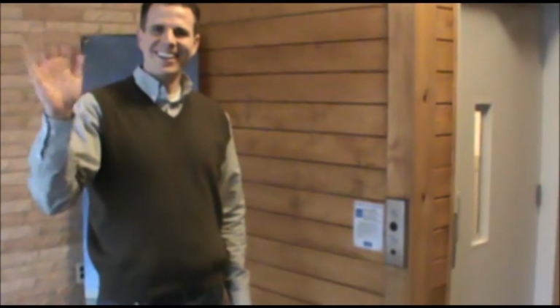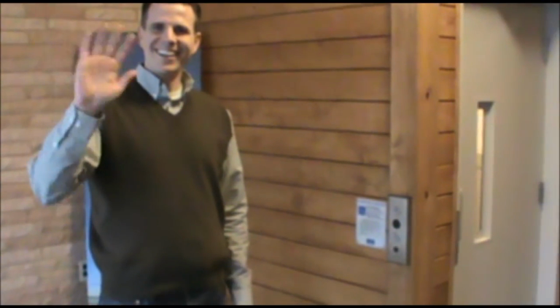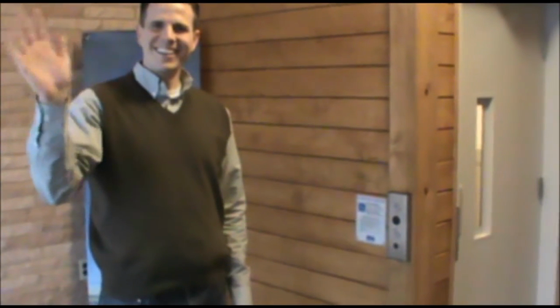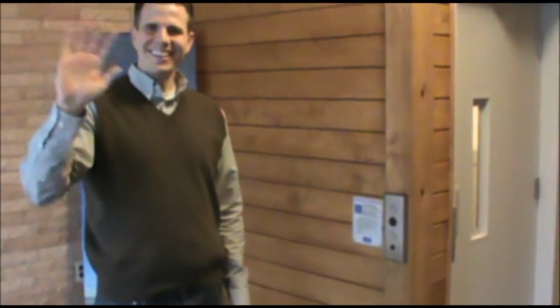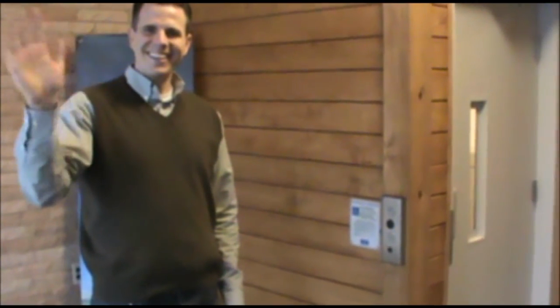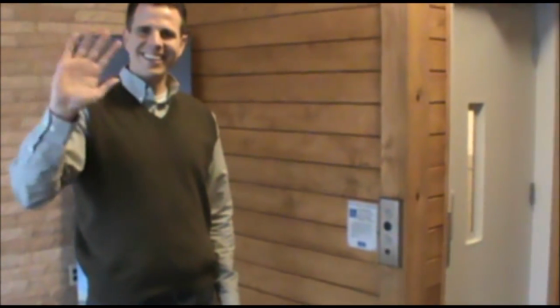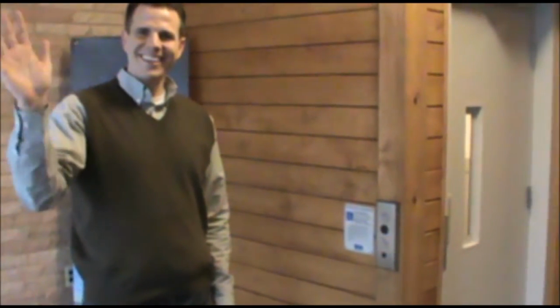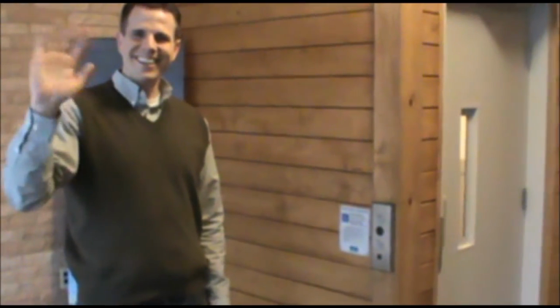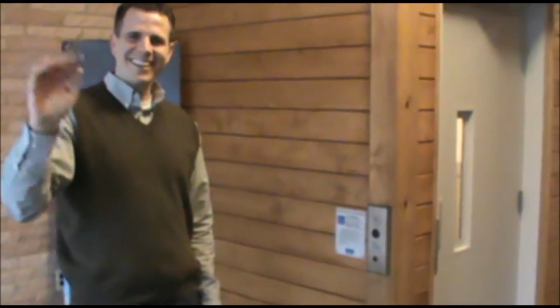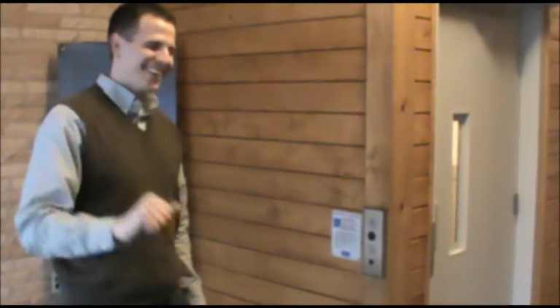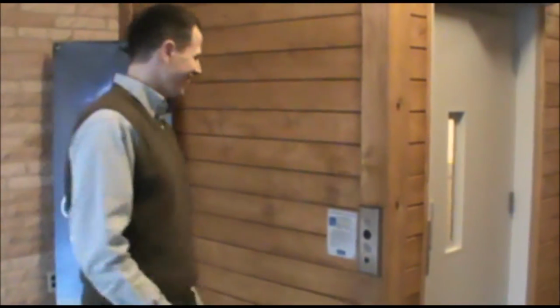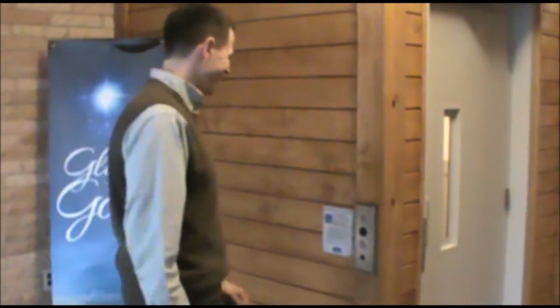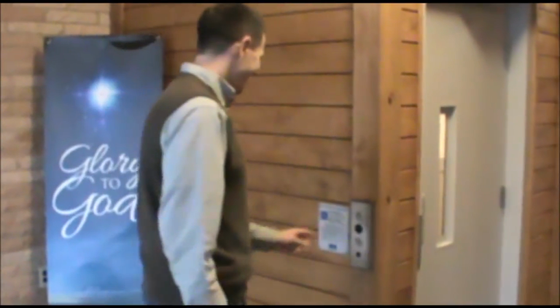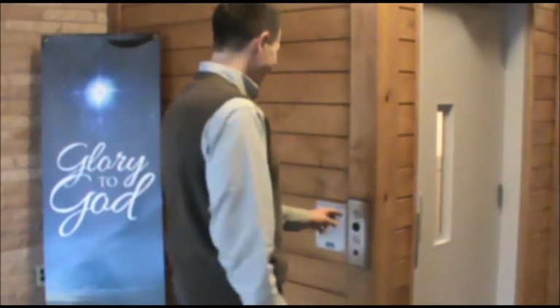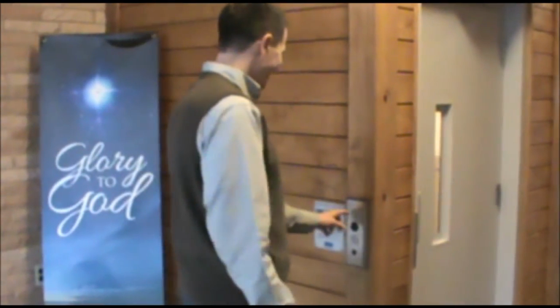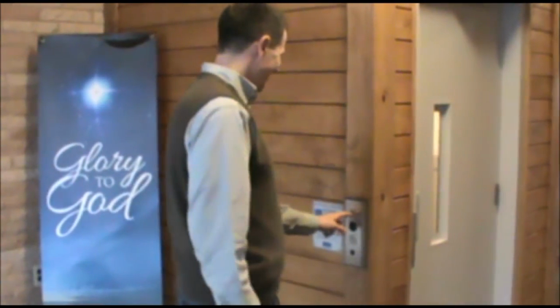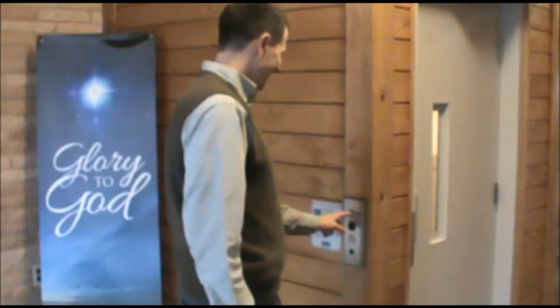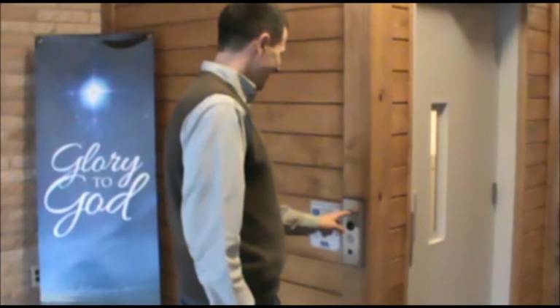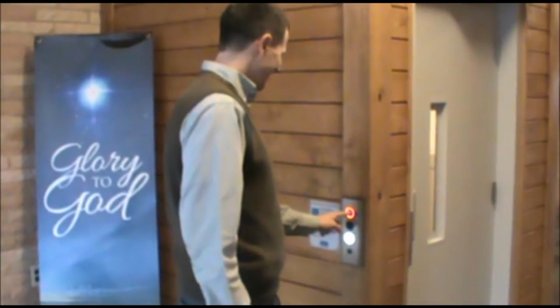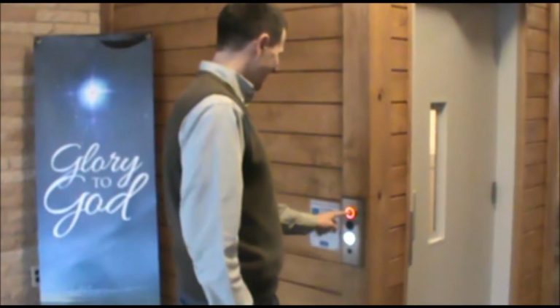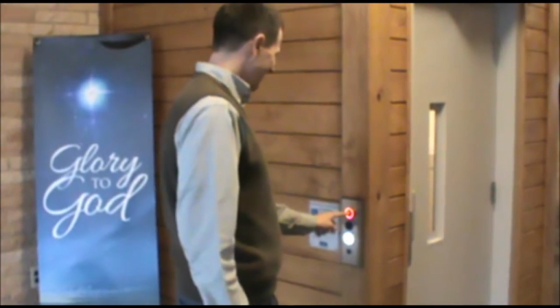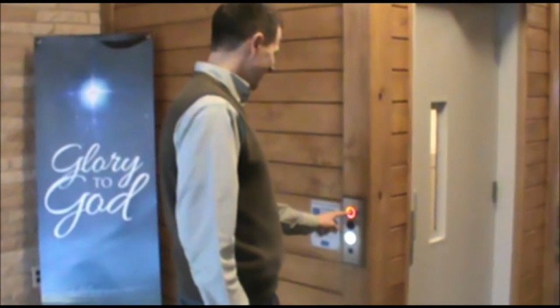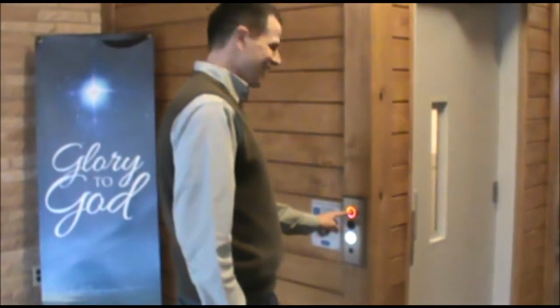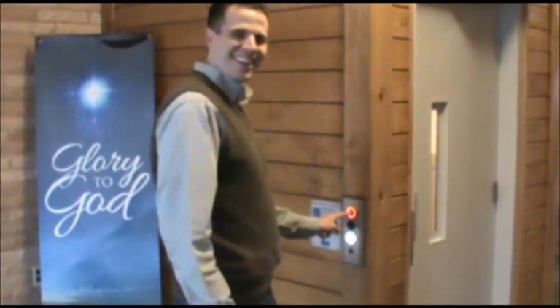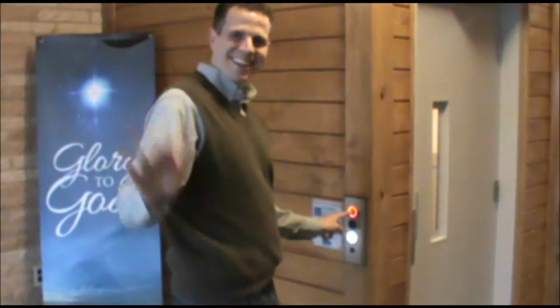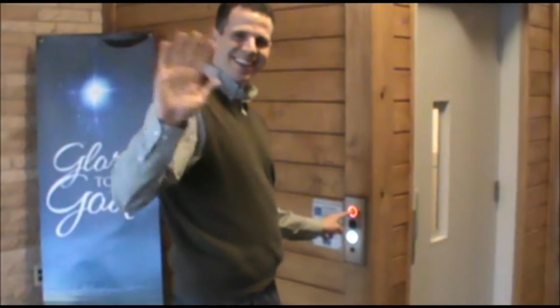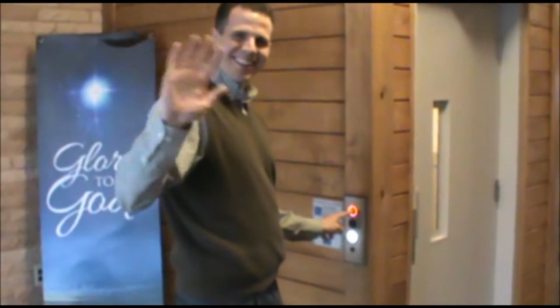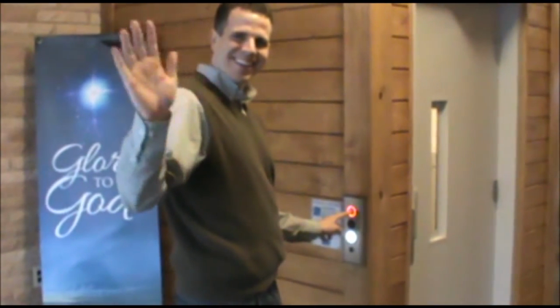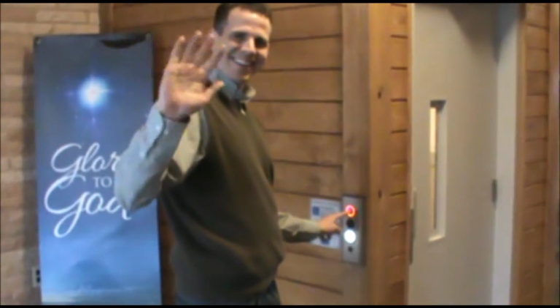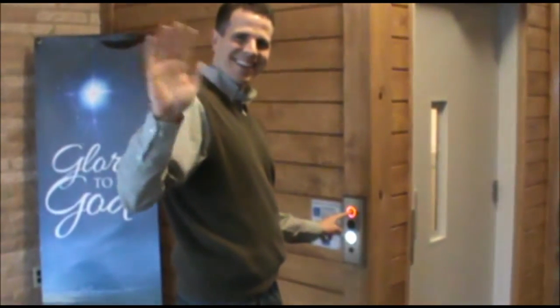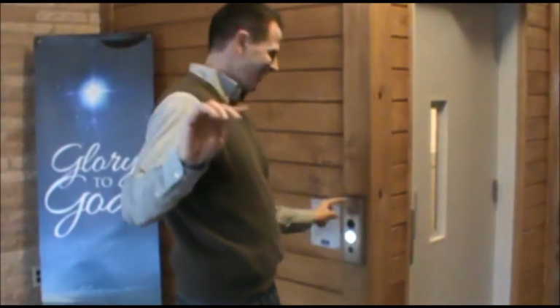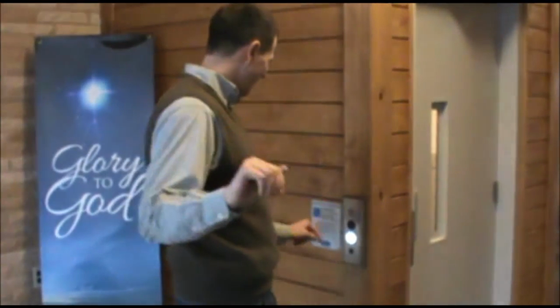Meet Ken. Ken is going to show us how to use the elevator. That's right, Ken. Press and hold the button.